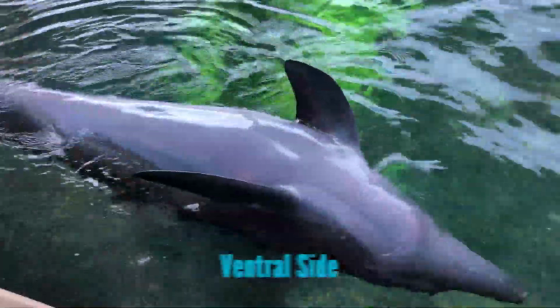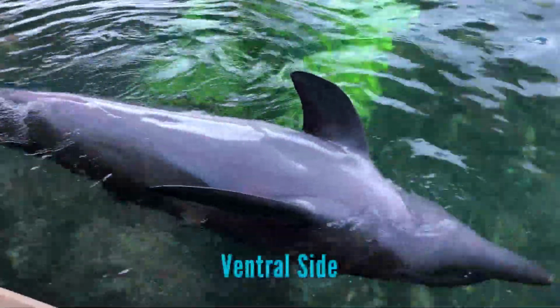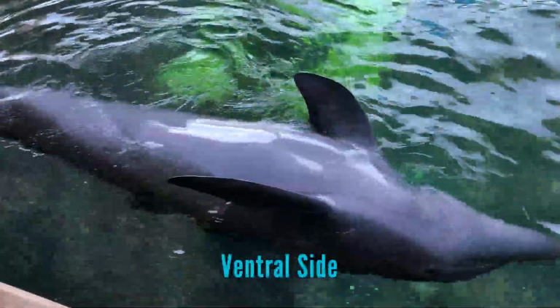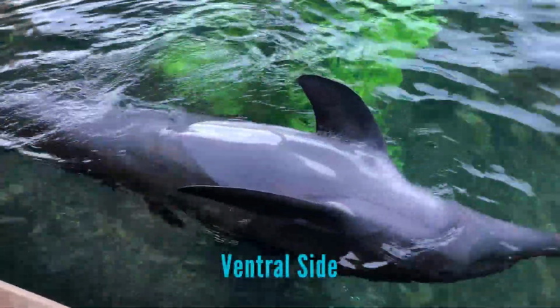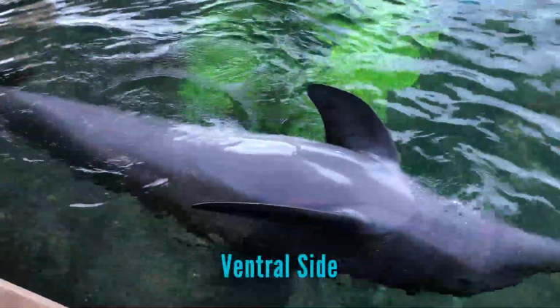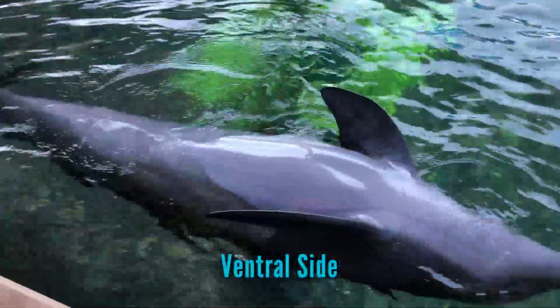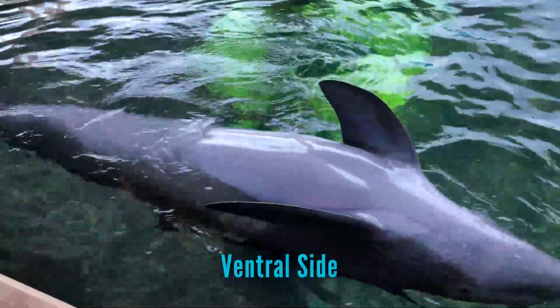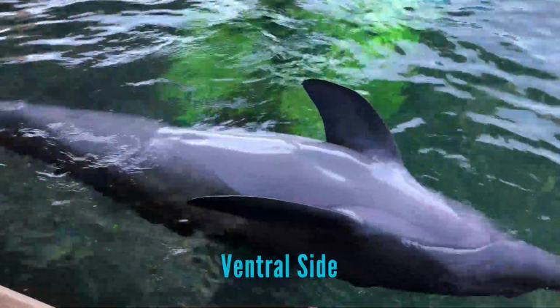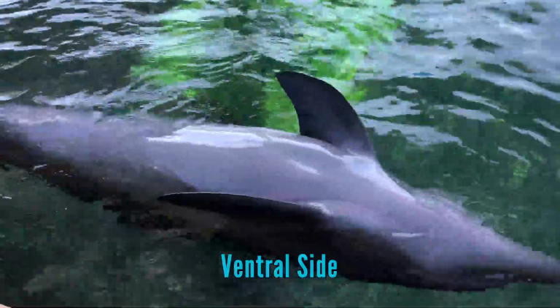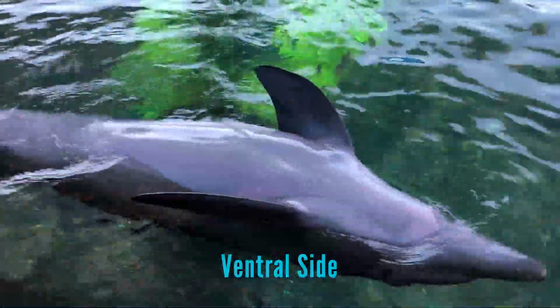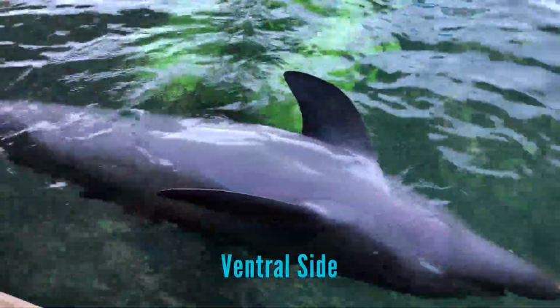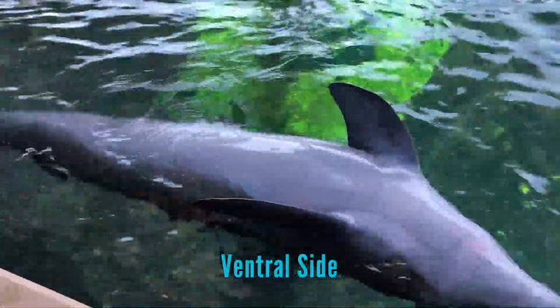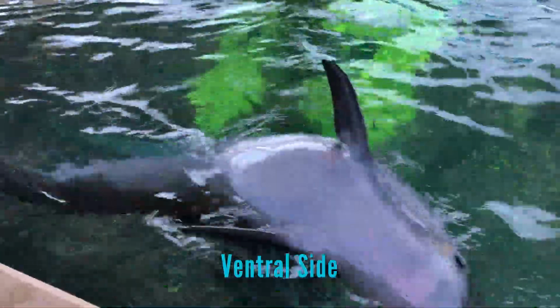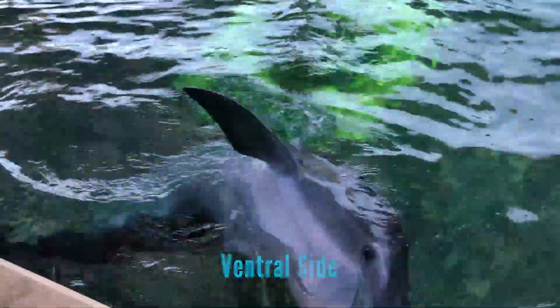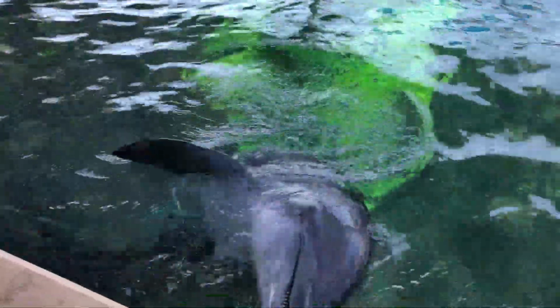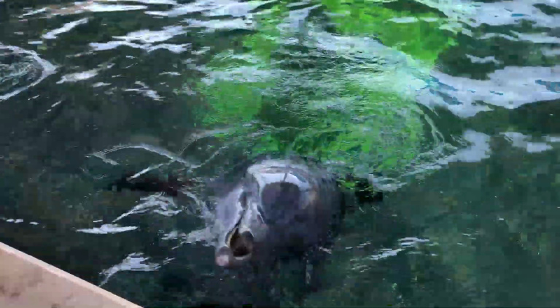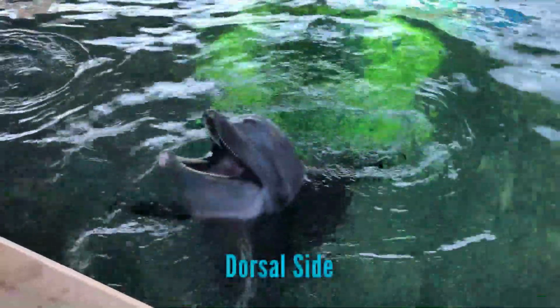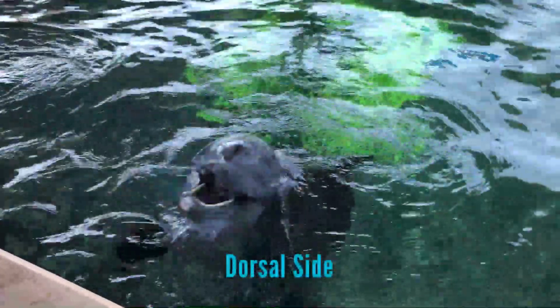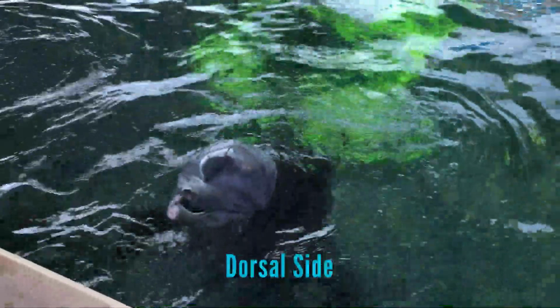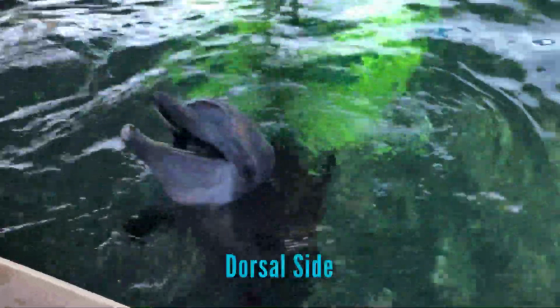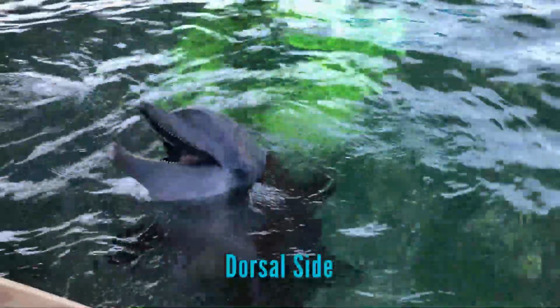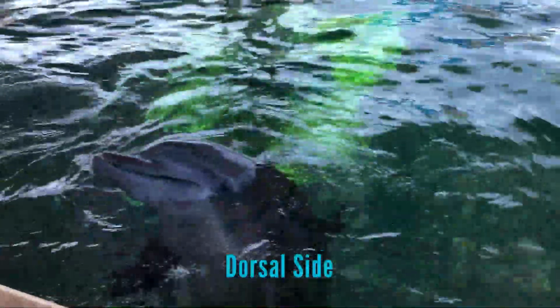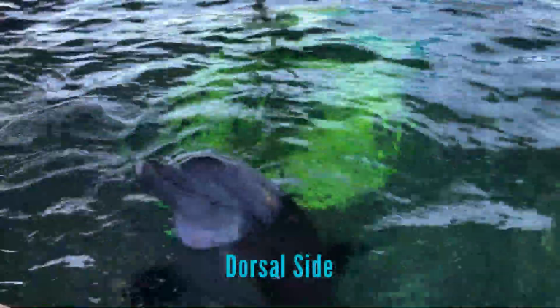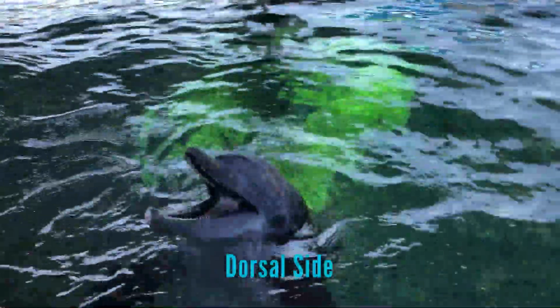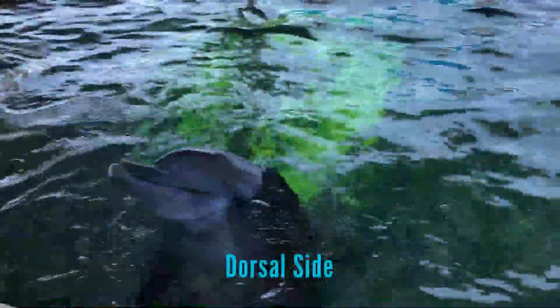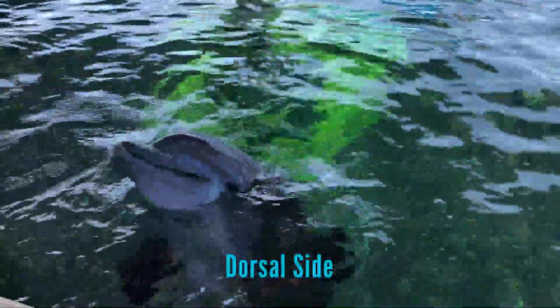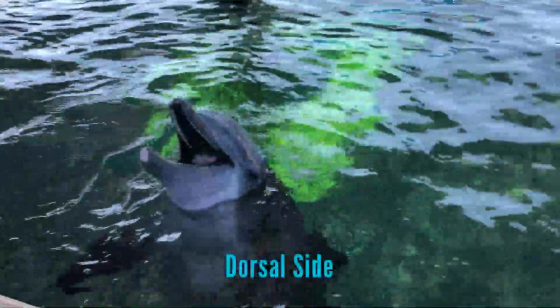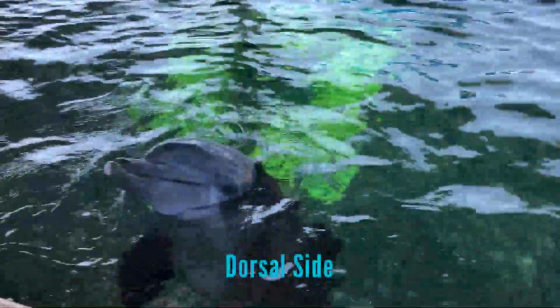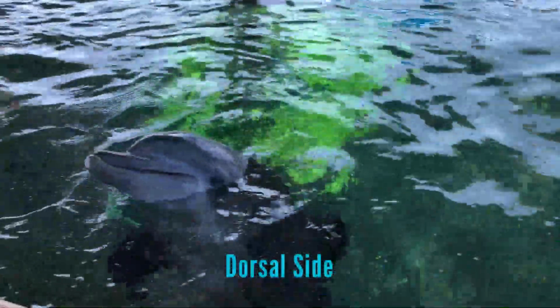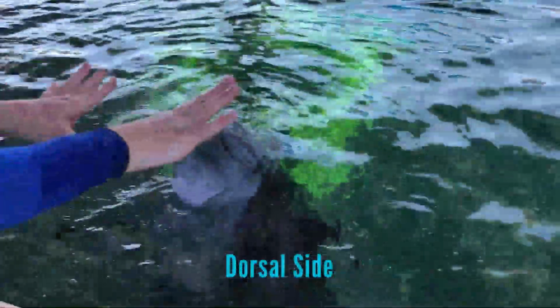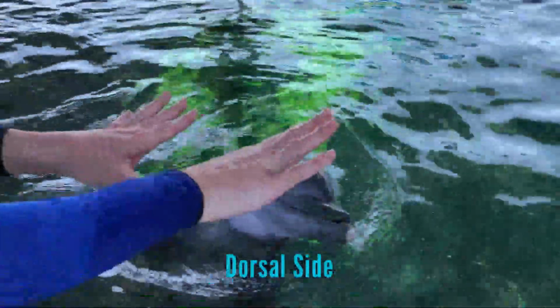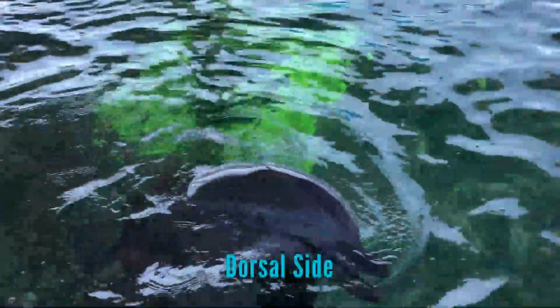Now we see the ventral or belly side of a dolphin — notice how light it is. Next we'll get to see Nick's dorsal side or his top side. Notice the drastic coloration difference between their ventral and dorsal sides.